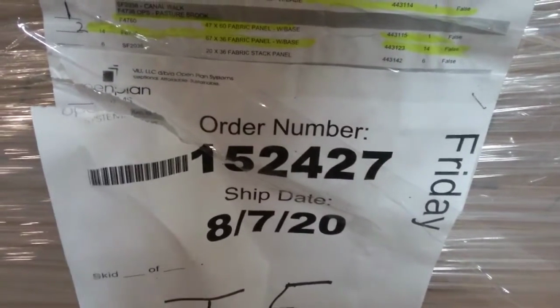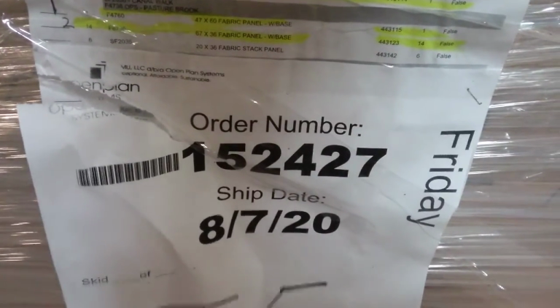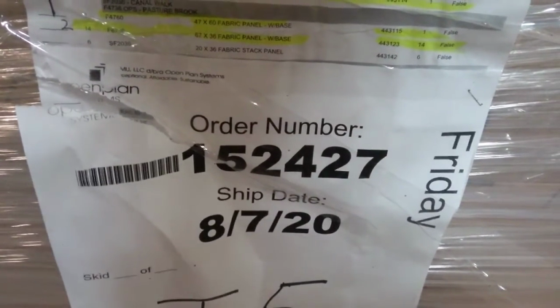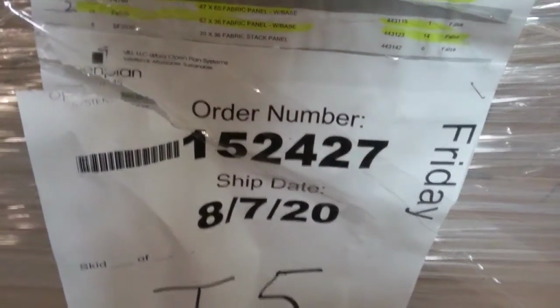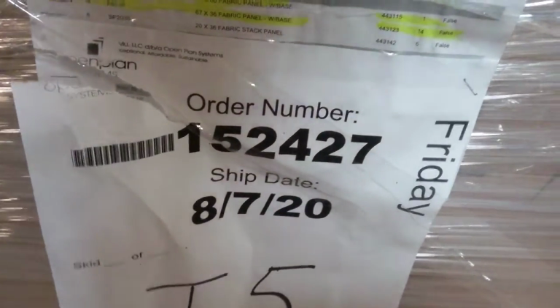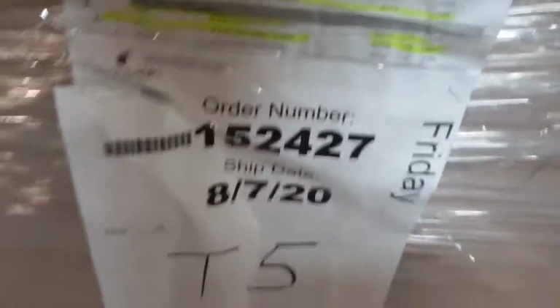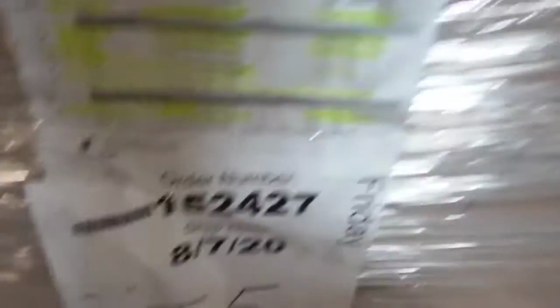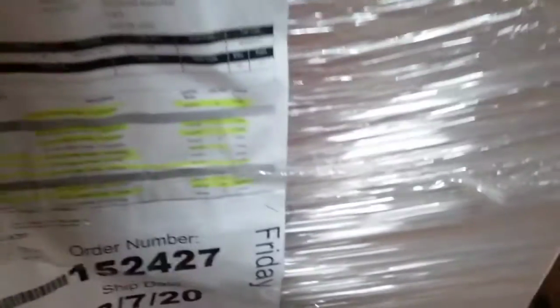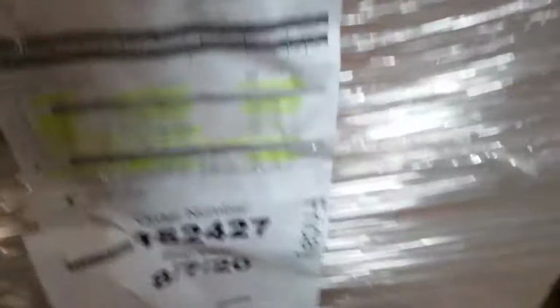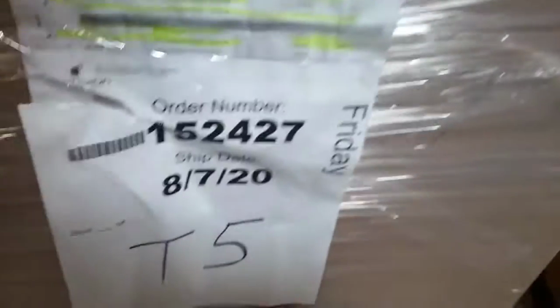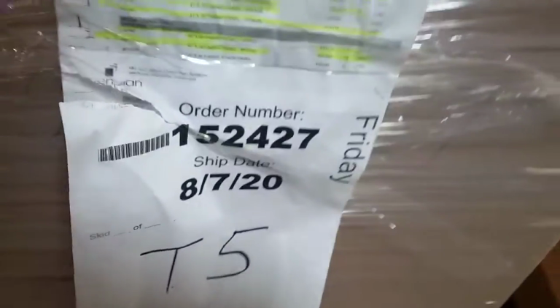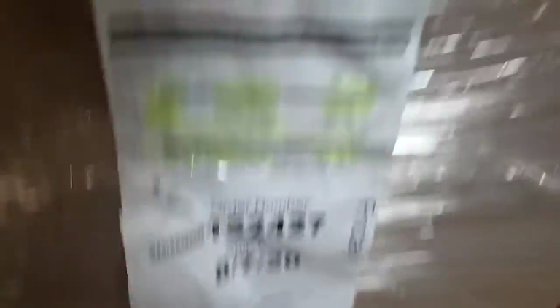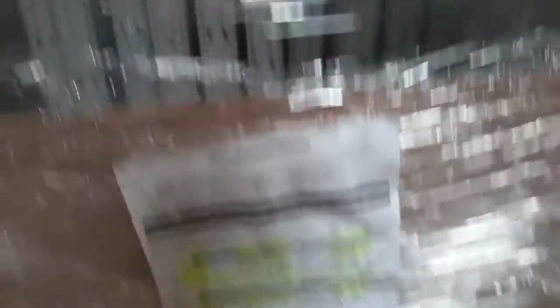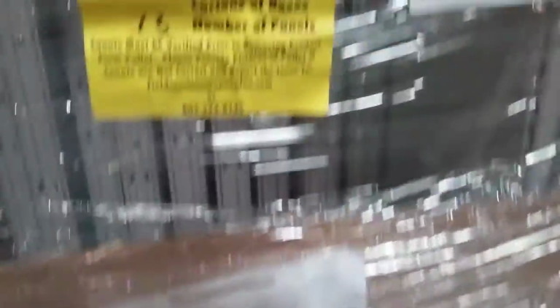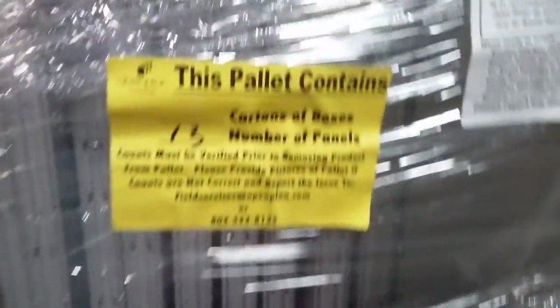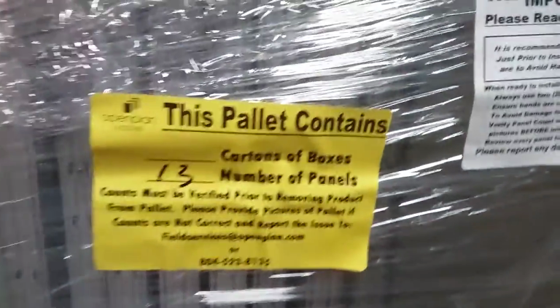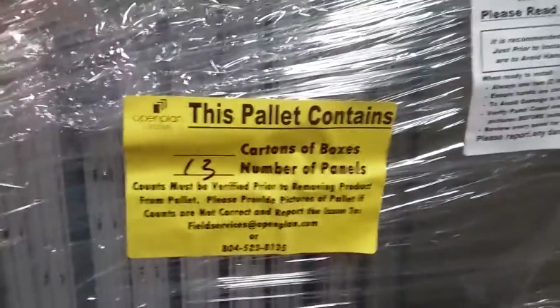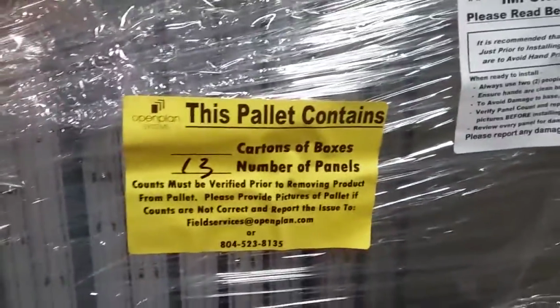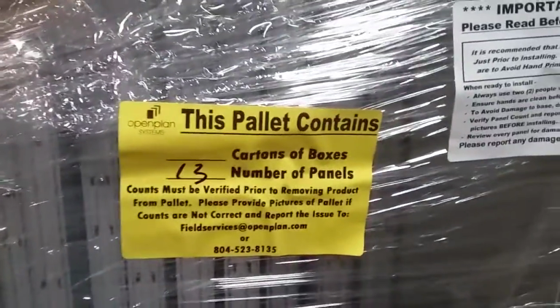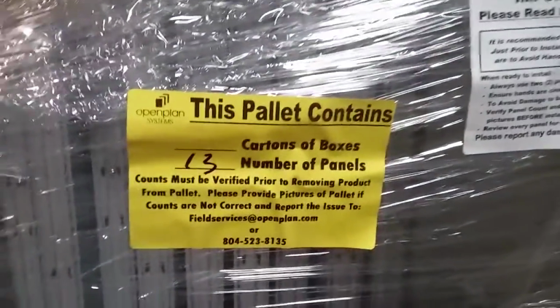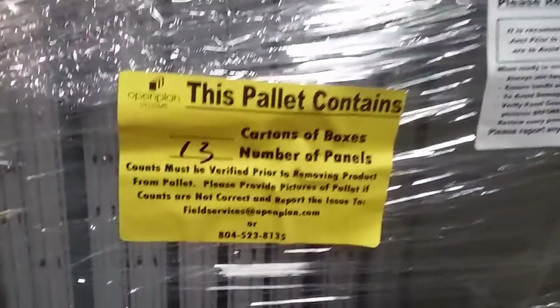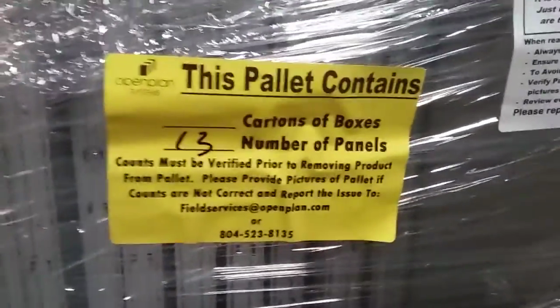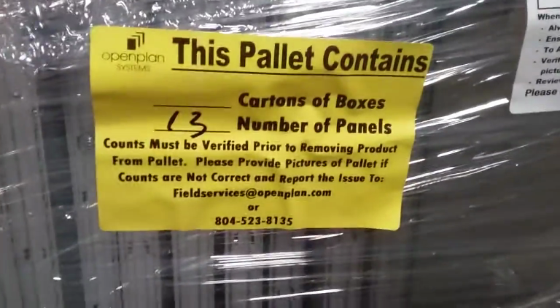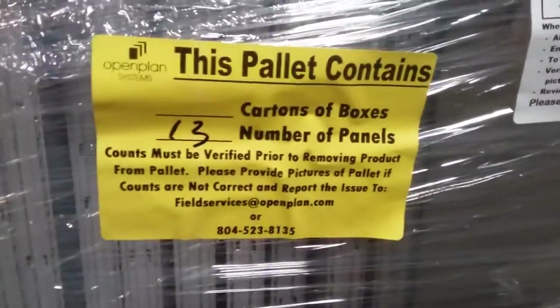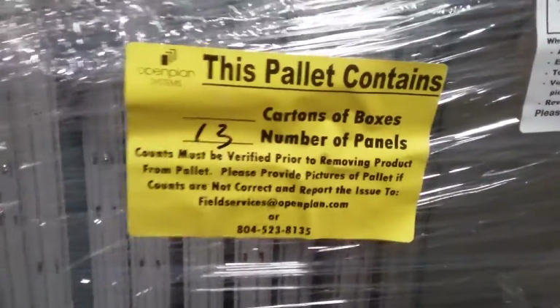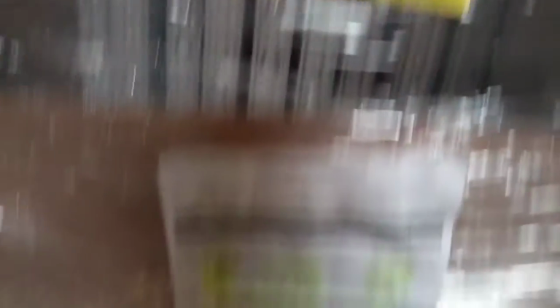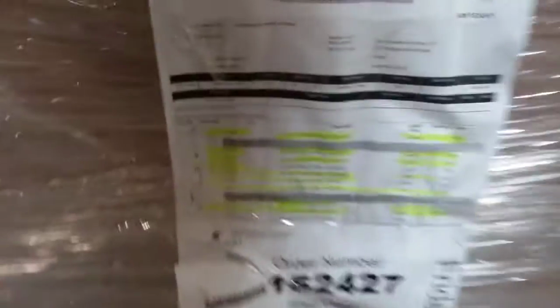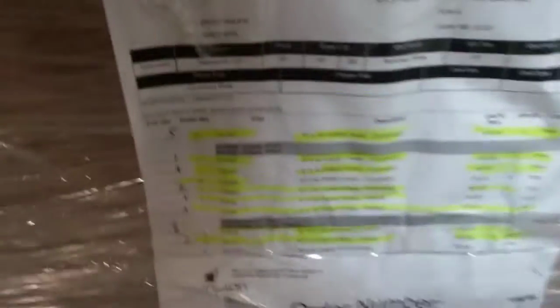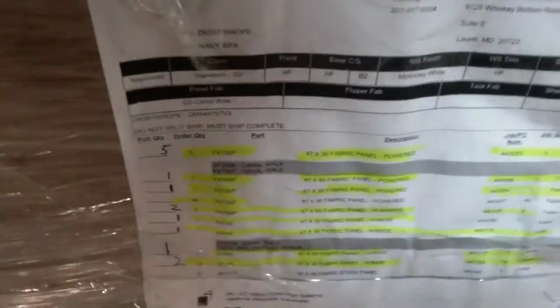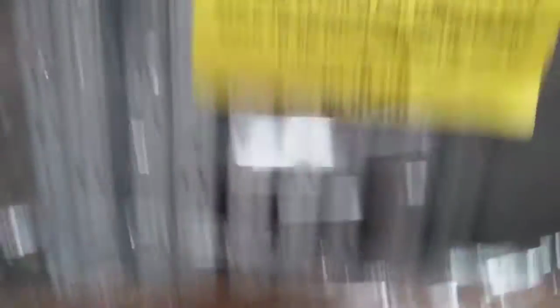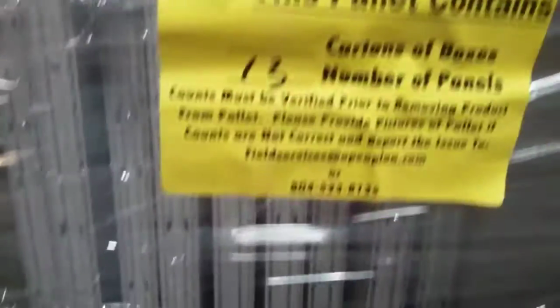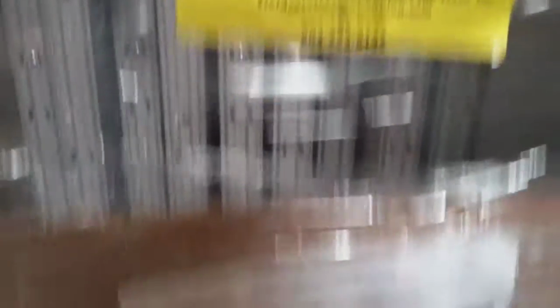Order number 152547. Today is August 7th and this is my first pallet and my first video. Pallet number one, I have 14 panels.